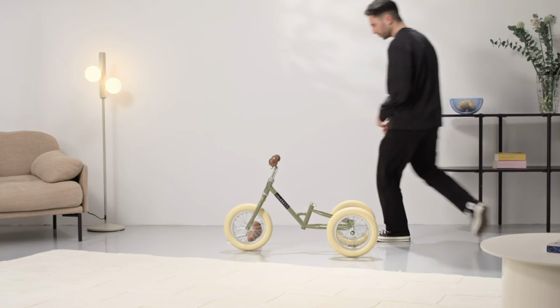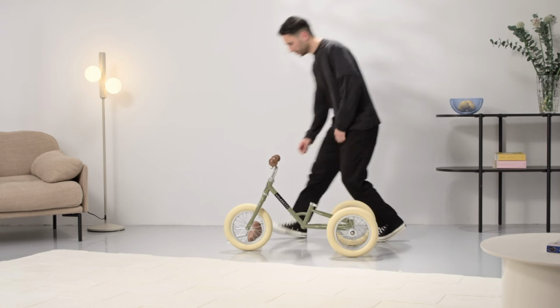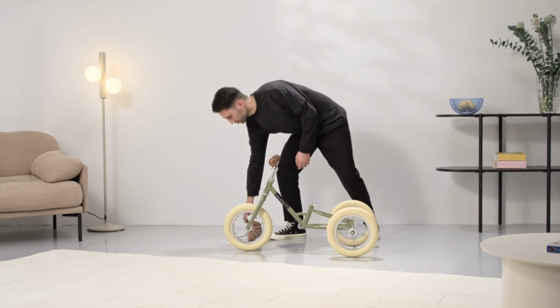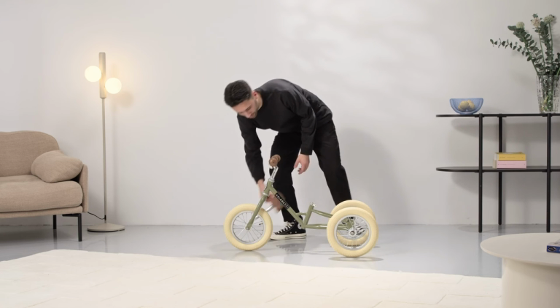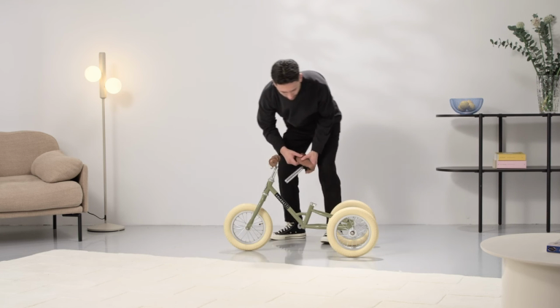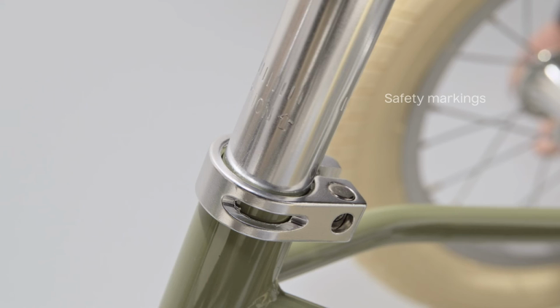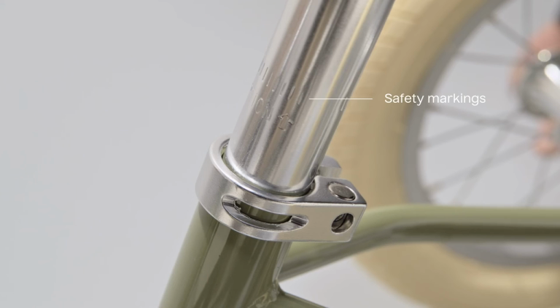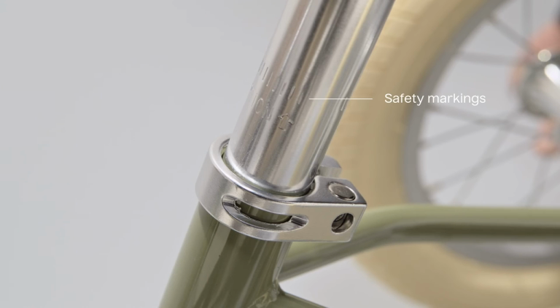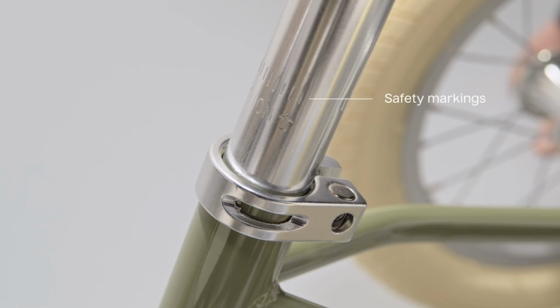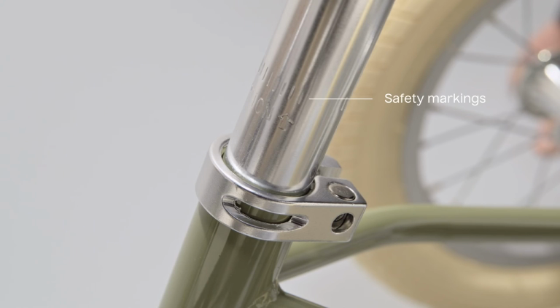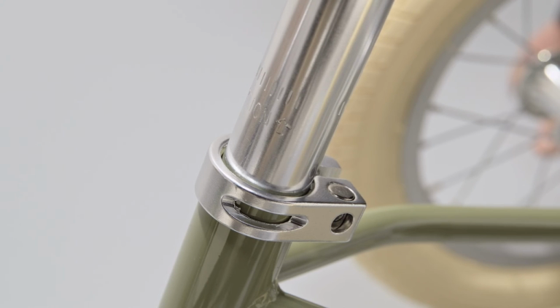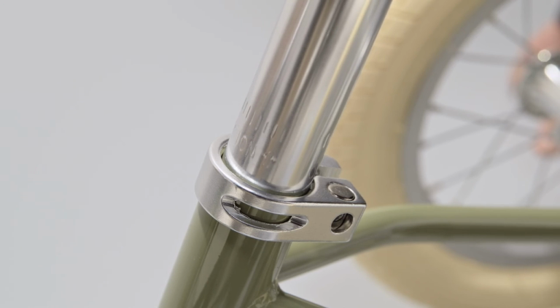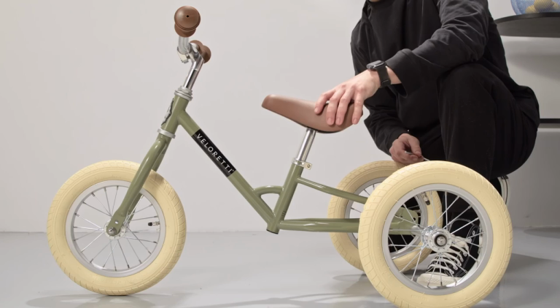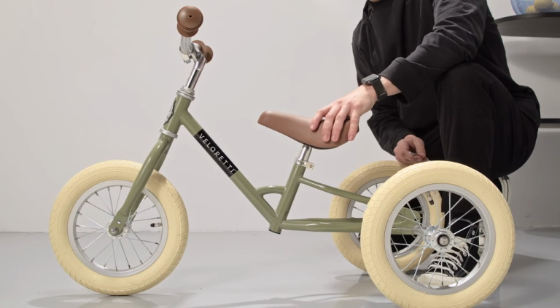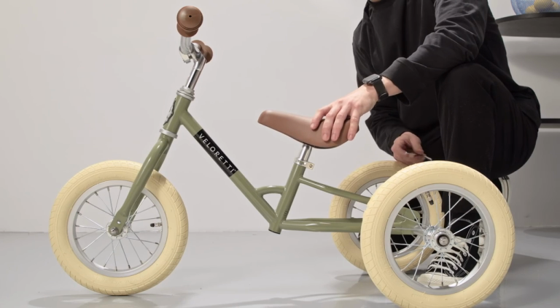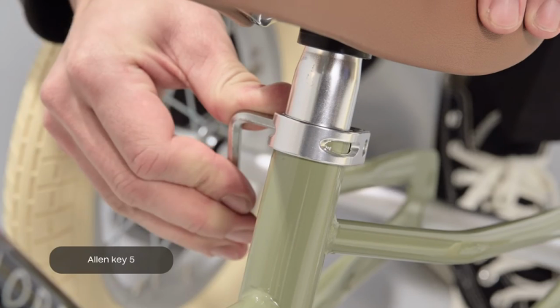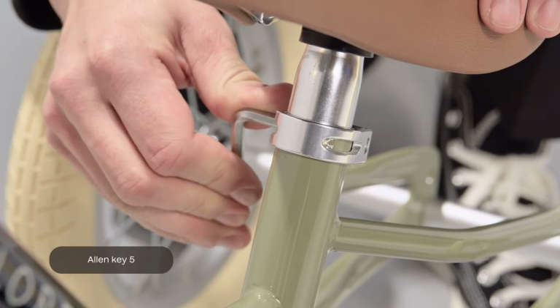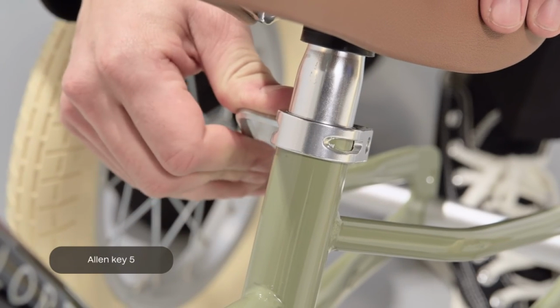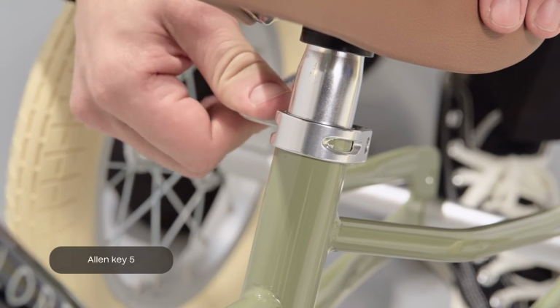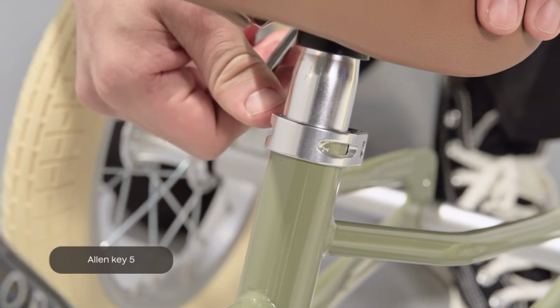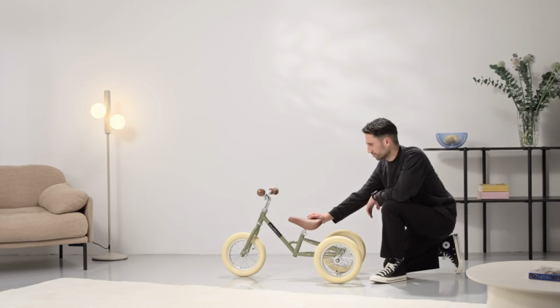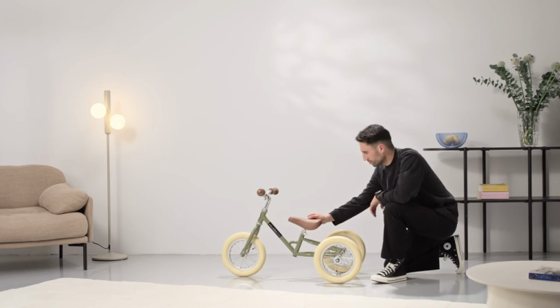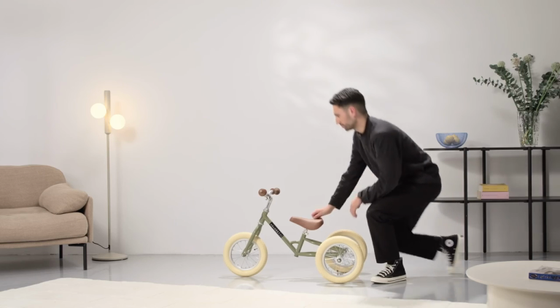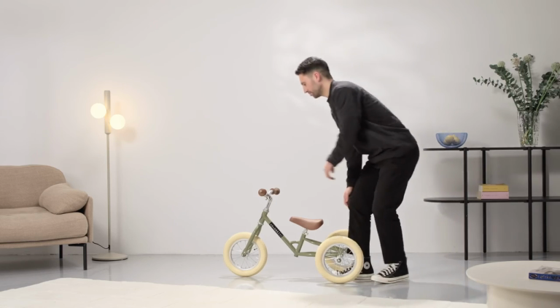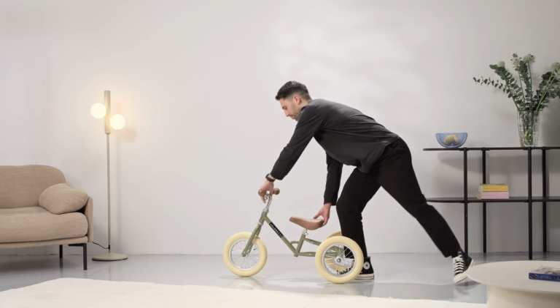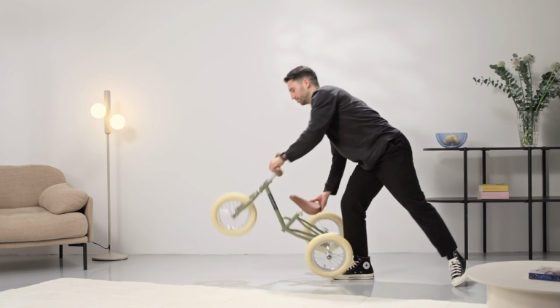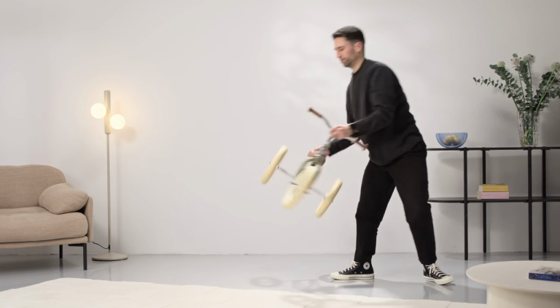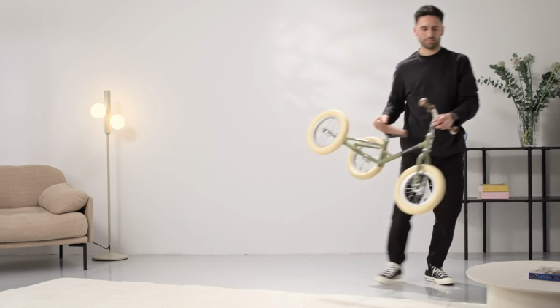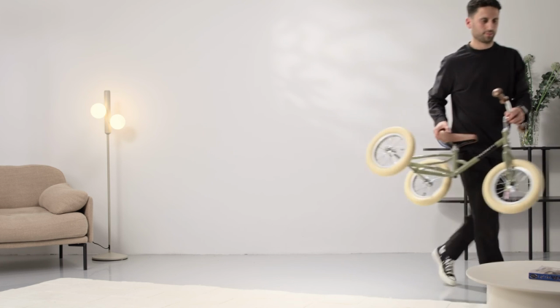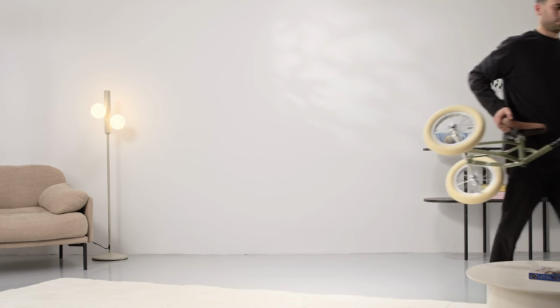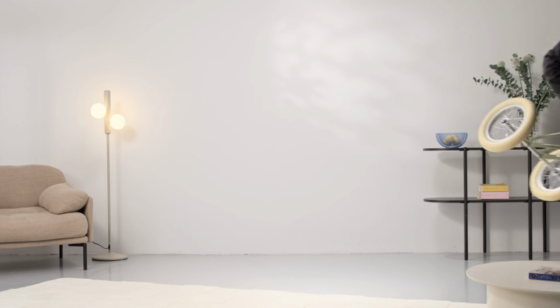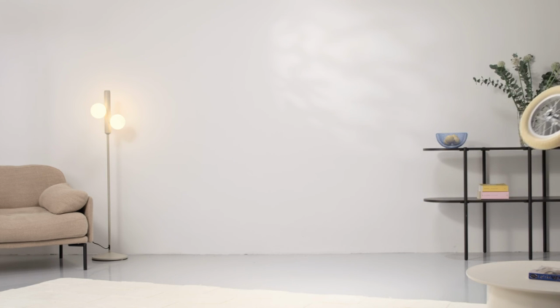Put the seat post into the tube. The safety marking should not be visible and always be inside the frame. Tighten it firmly with allen key five. Now the bike is ready to hit the road. Have fun and let us know if you need any help.